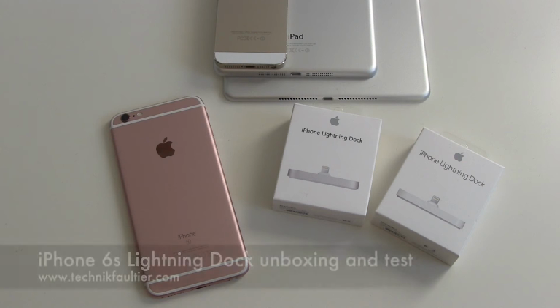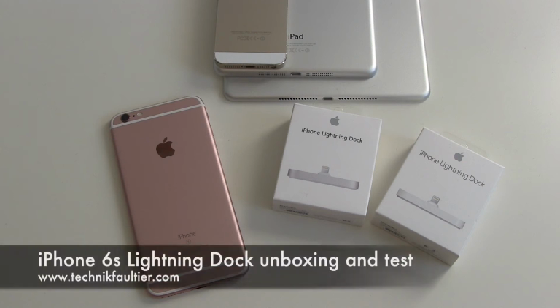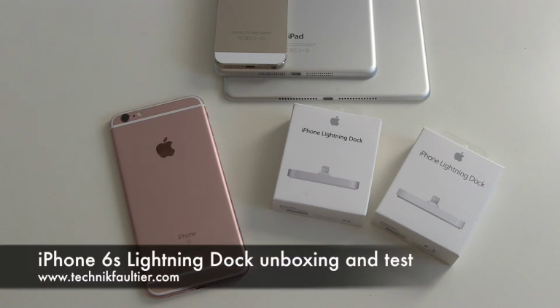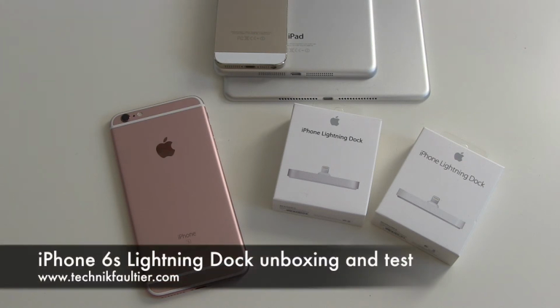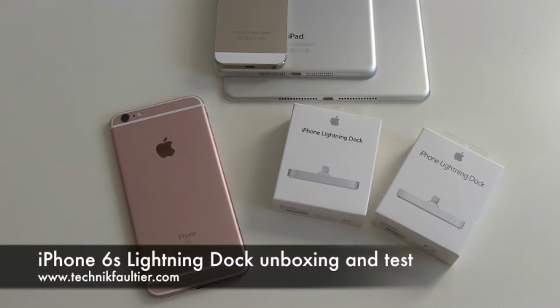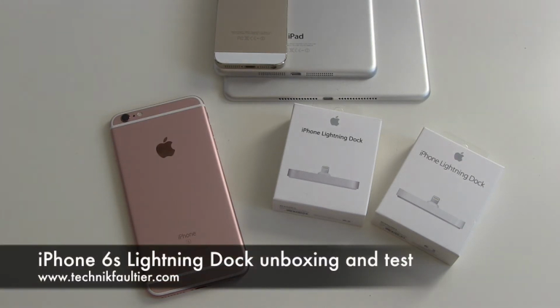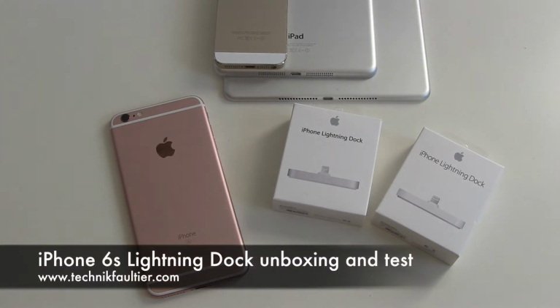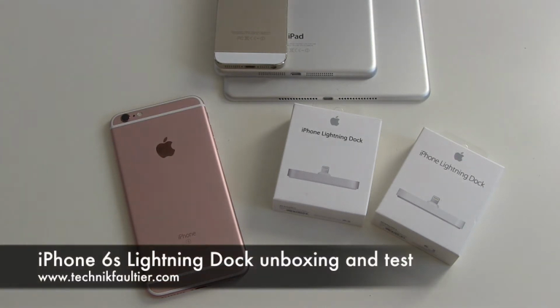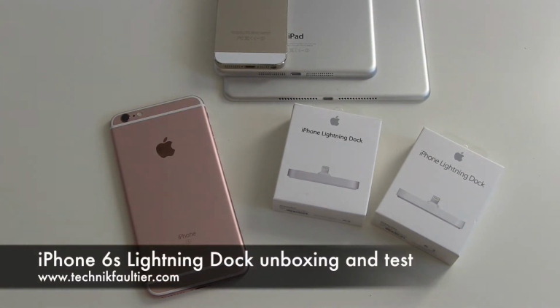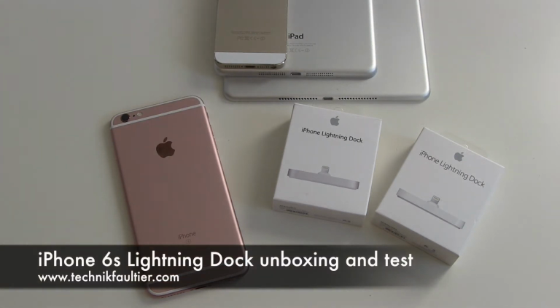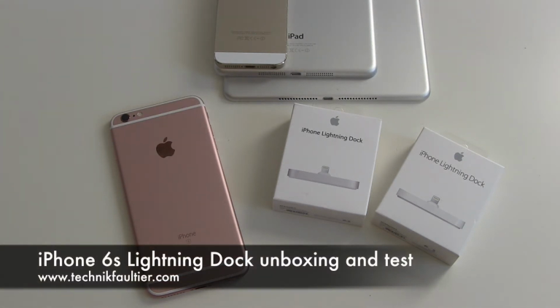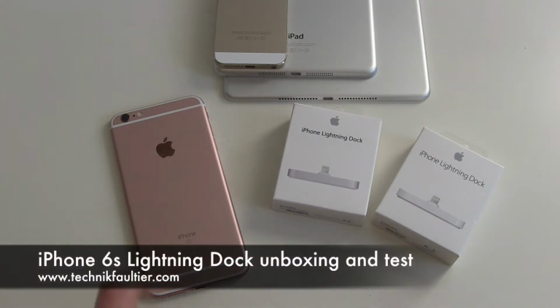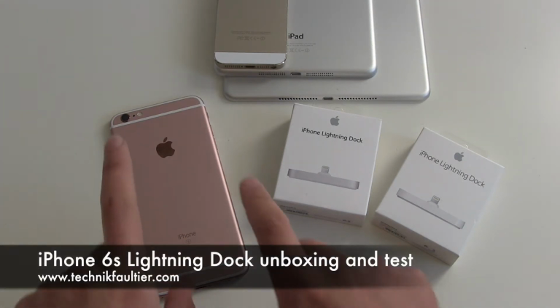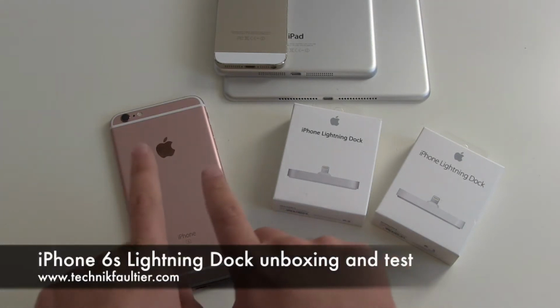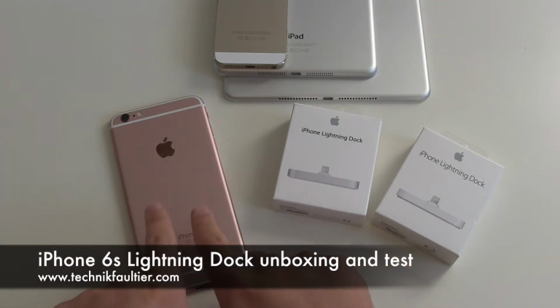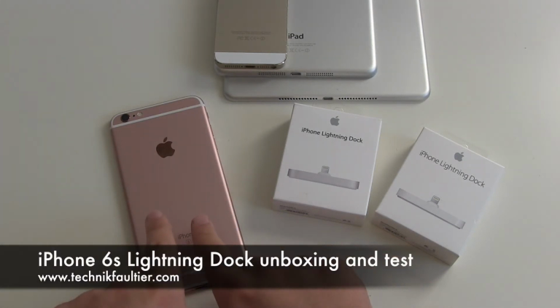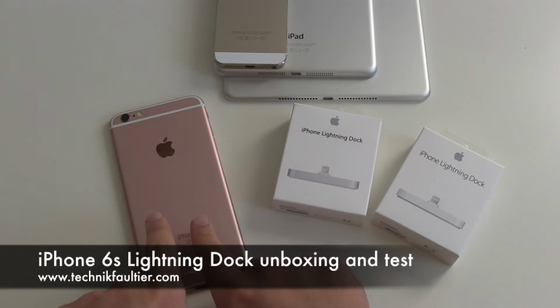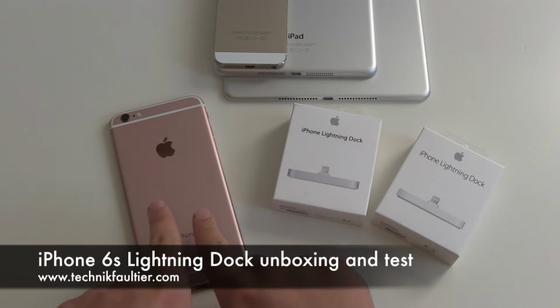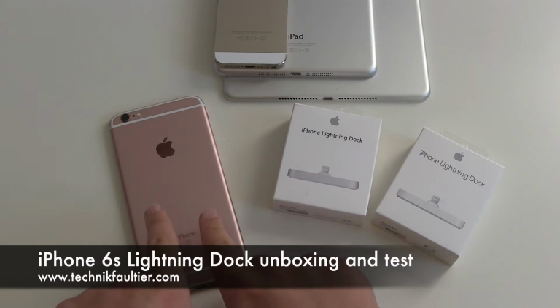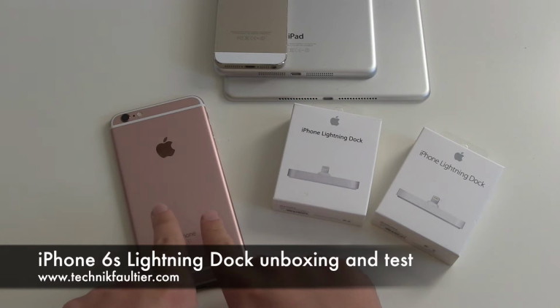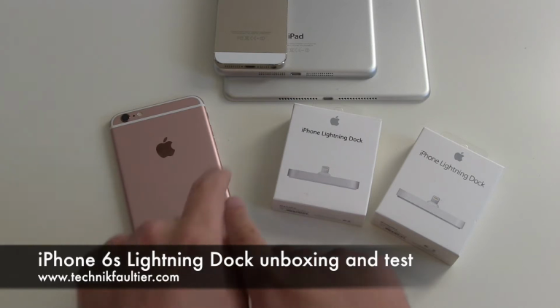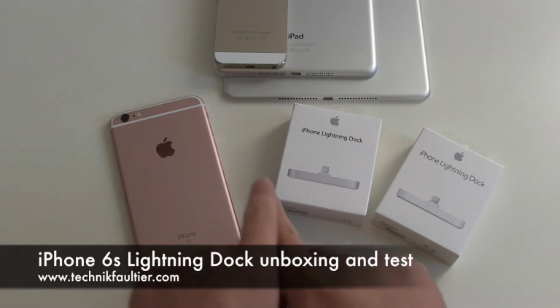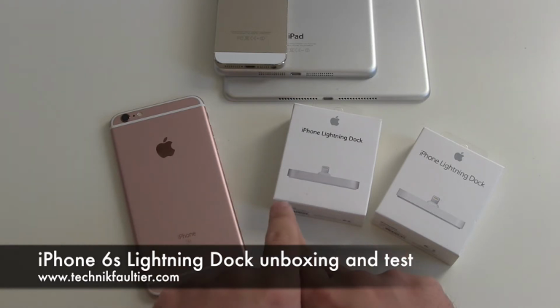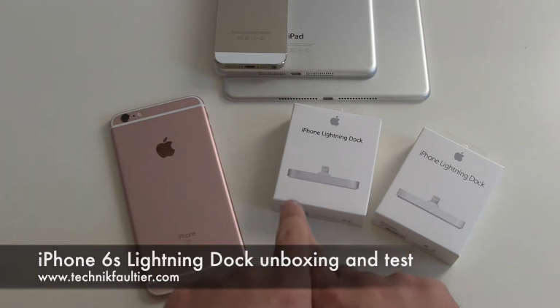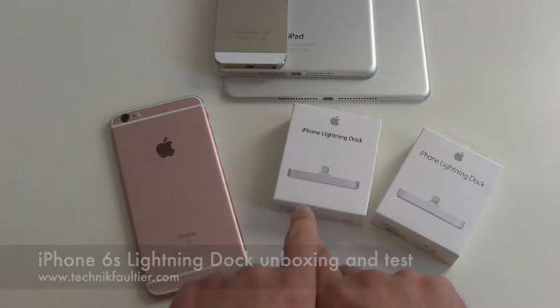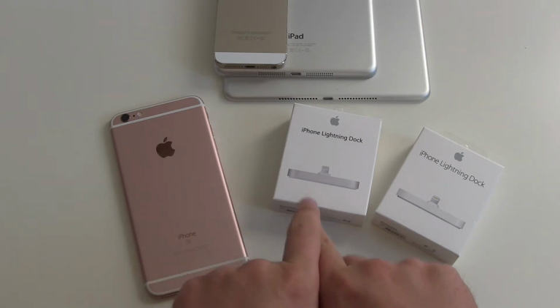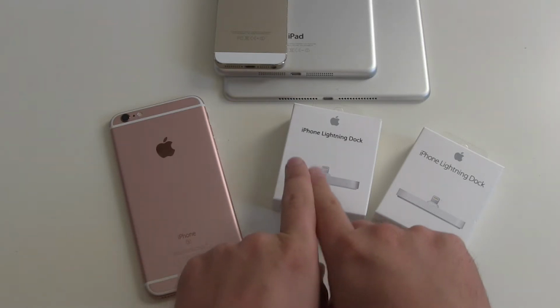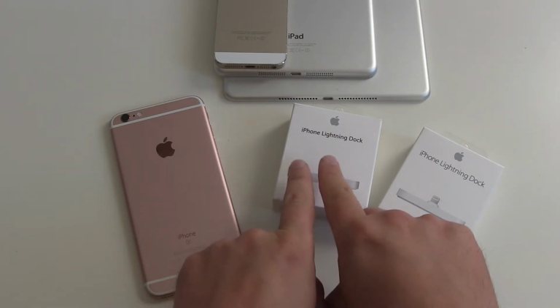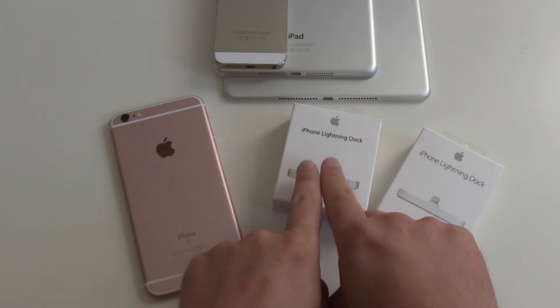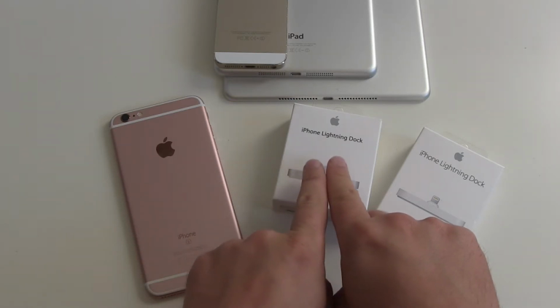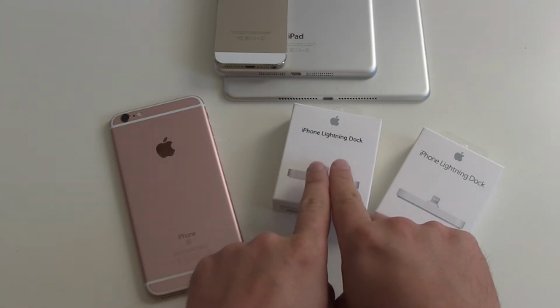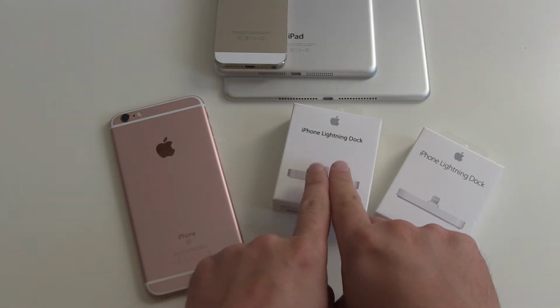Hello YouTube and welcome to another short text loss video with a brand new Apple iPhone 6s and 6s Plus. This time it's all about the new Apple iPhone Lightning Dock.